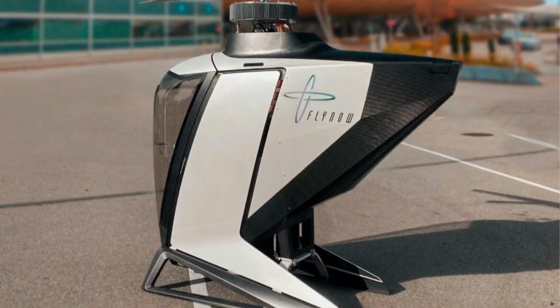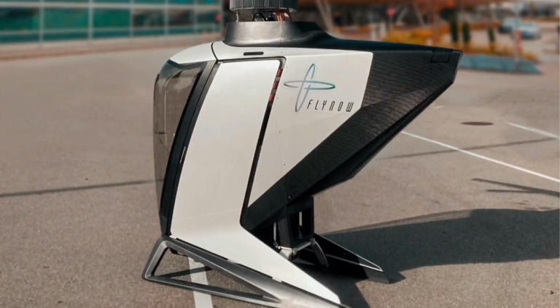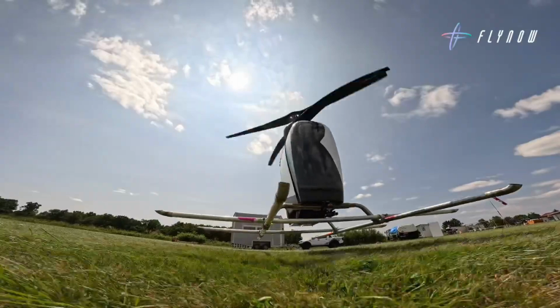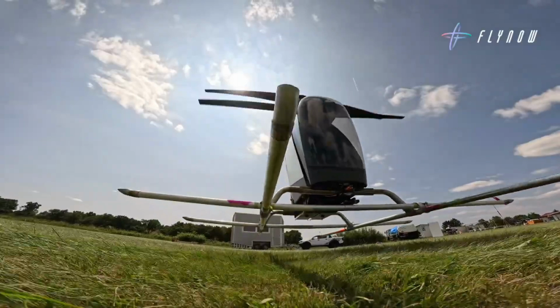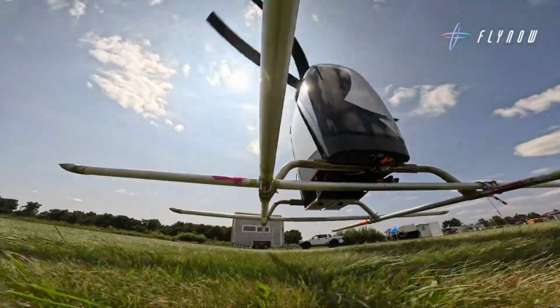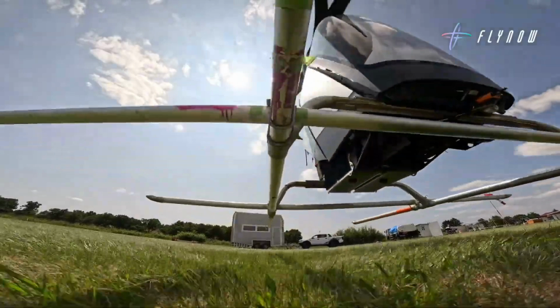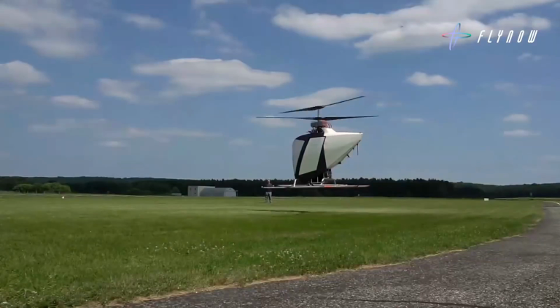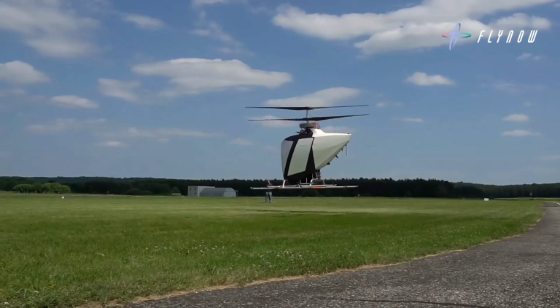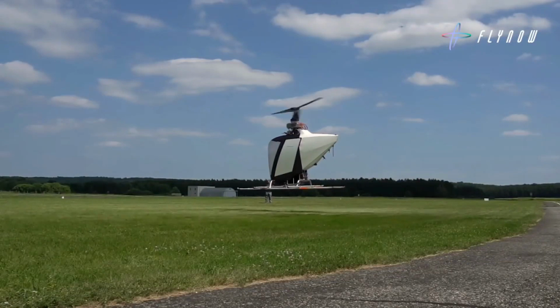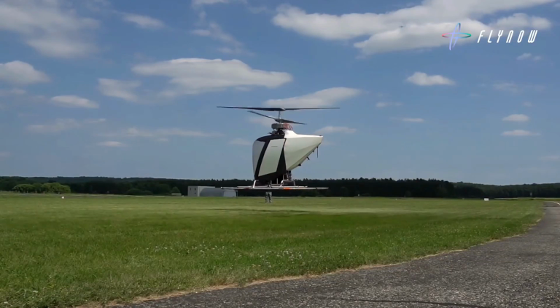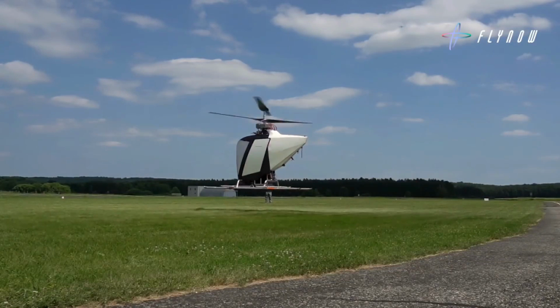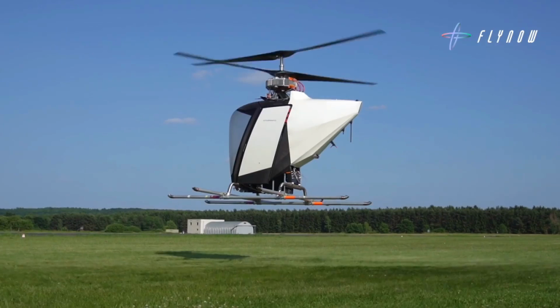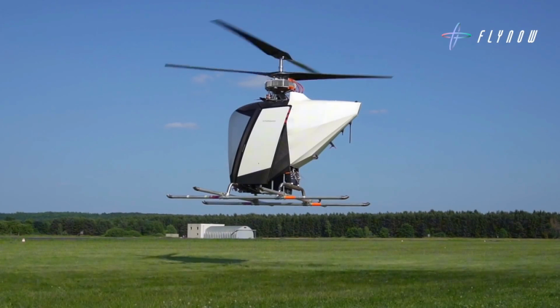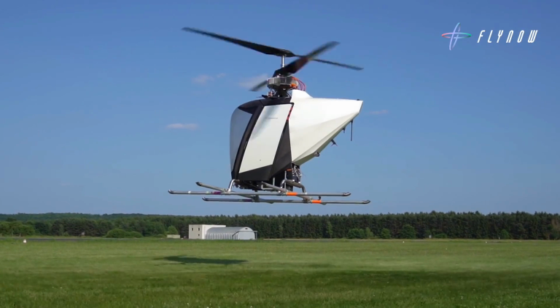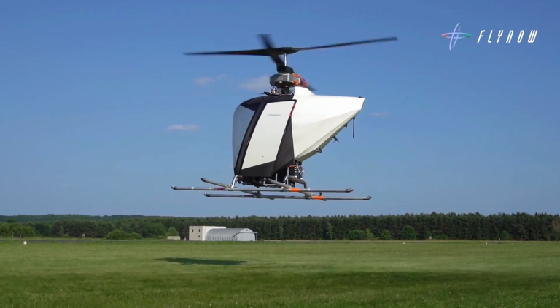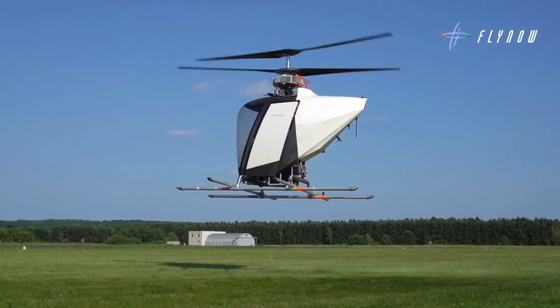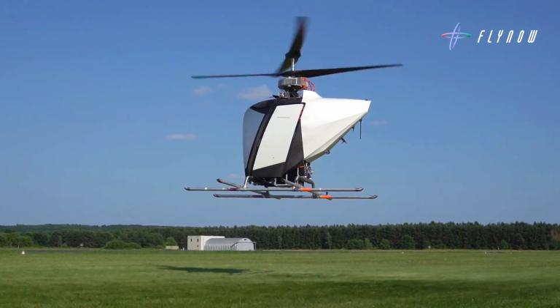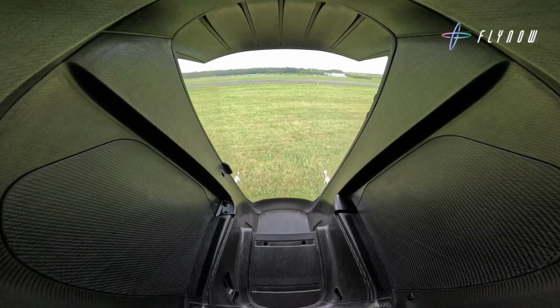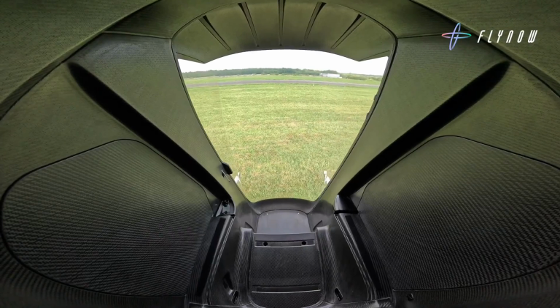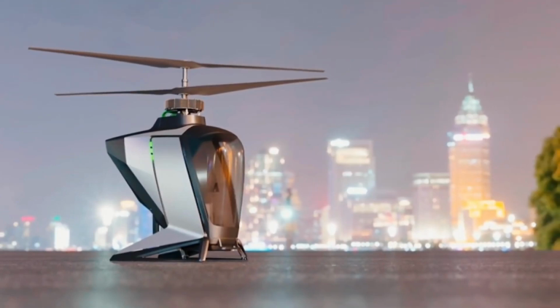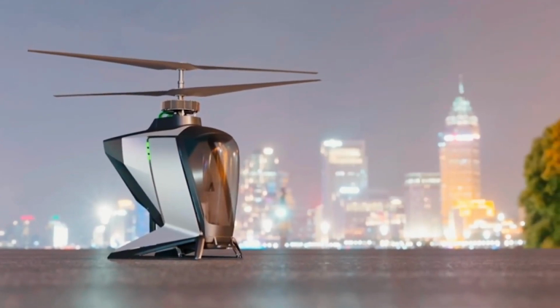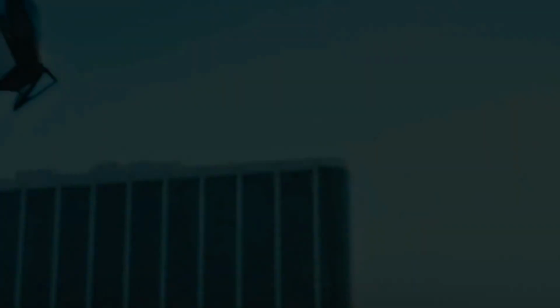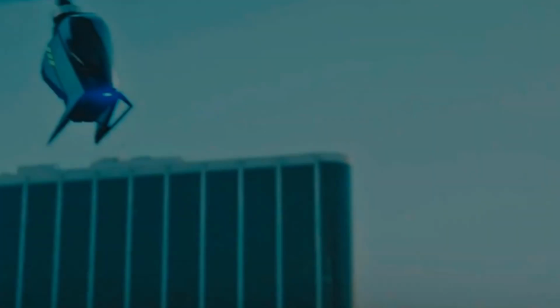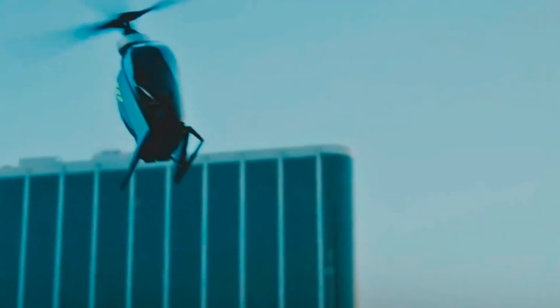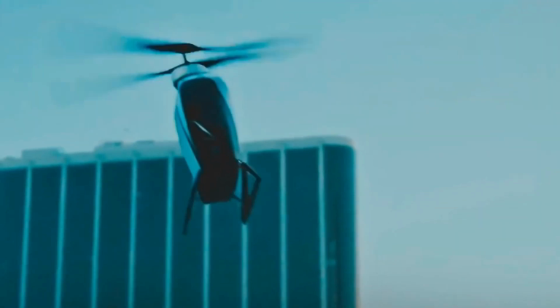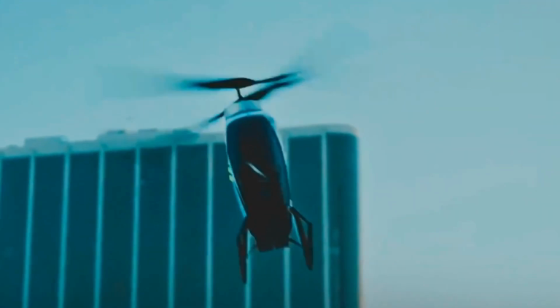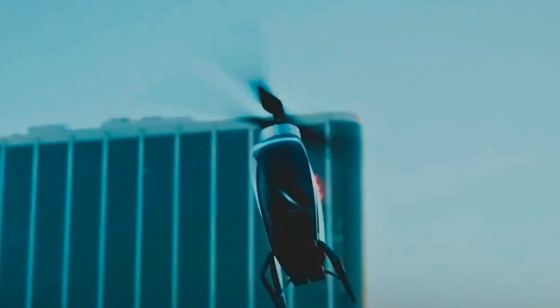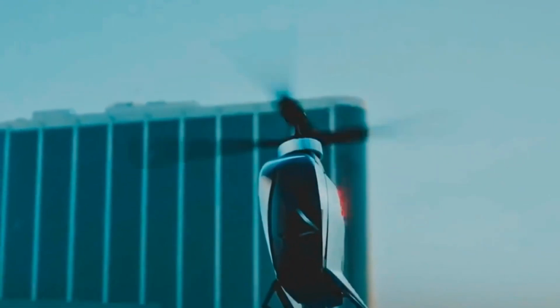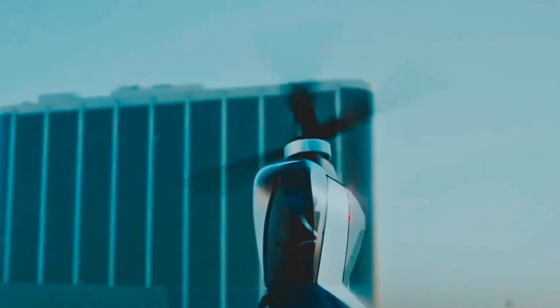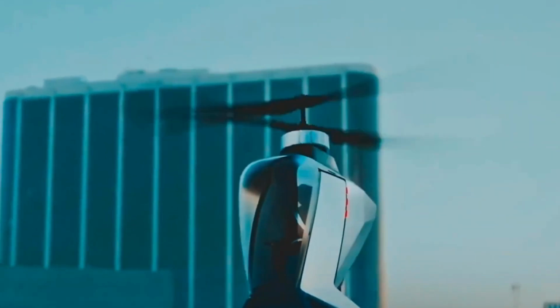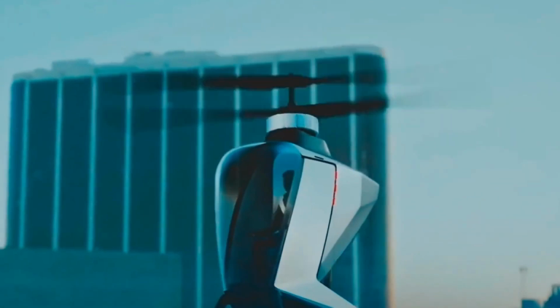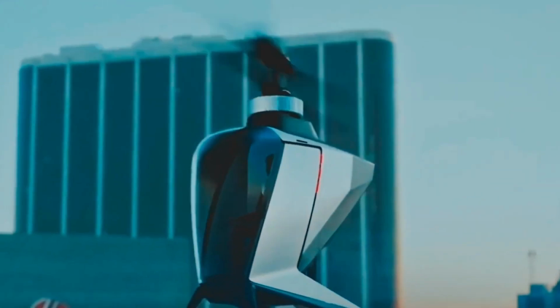Whether for personal travel, air taxi services, or emergency response, the FlyNow eCopter delivers a sustainable and futuristic solution to modern transportation challenges, bringing the dream of everyday air travel closer to reality.